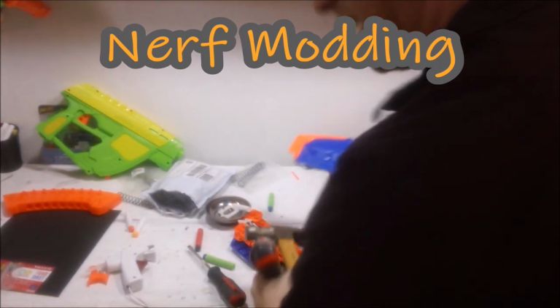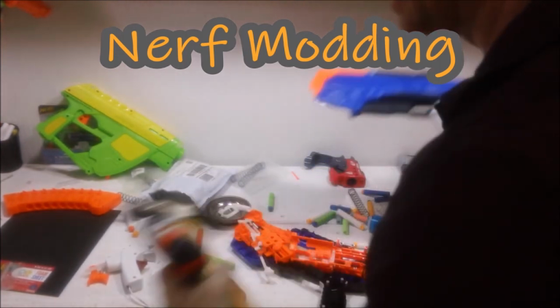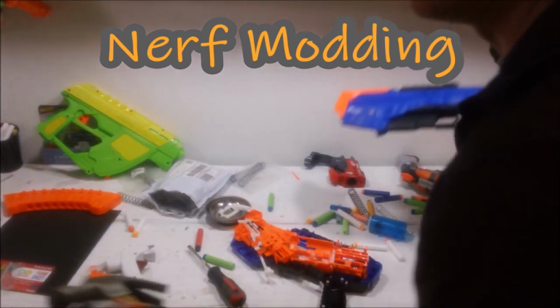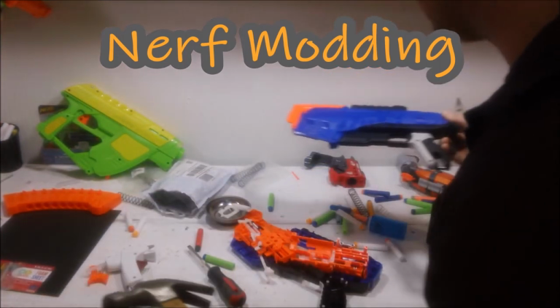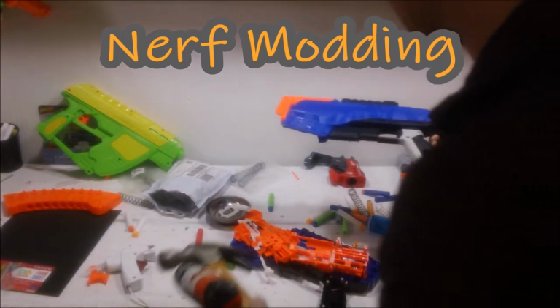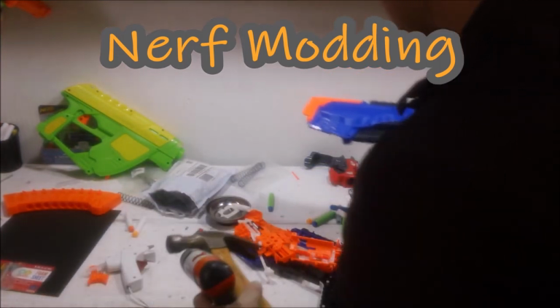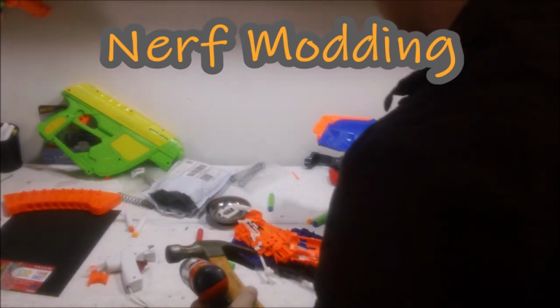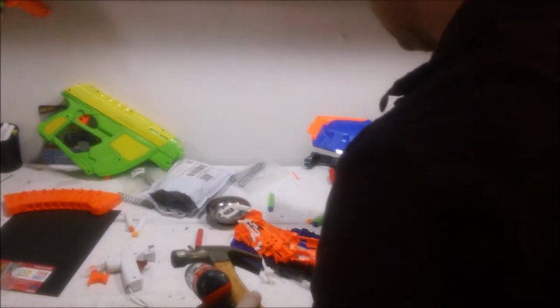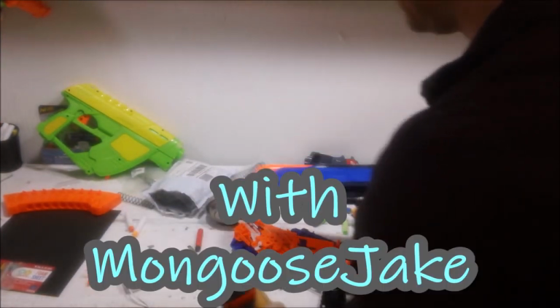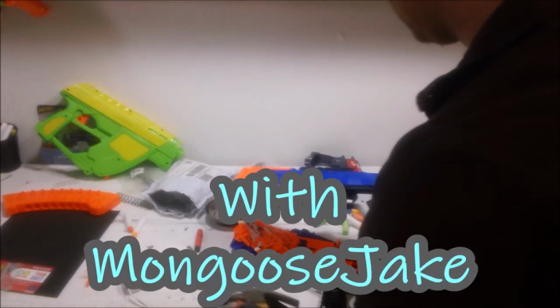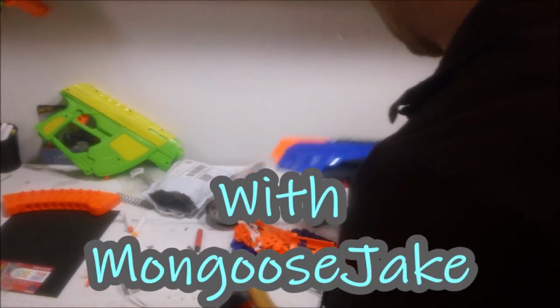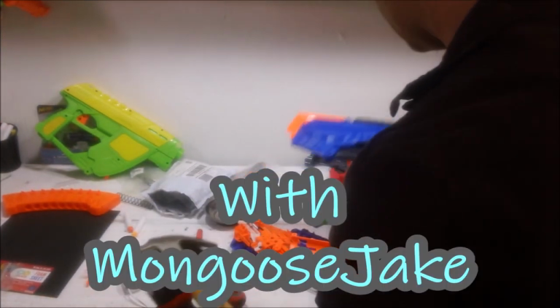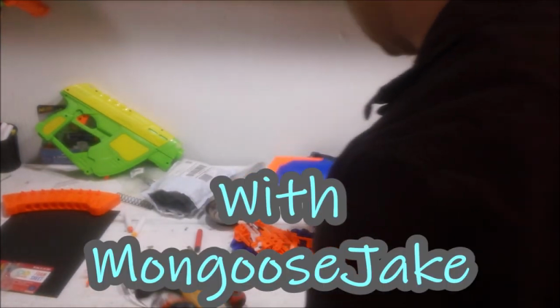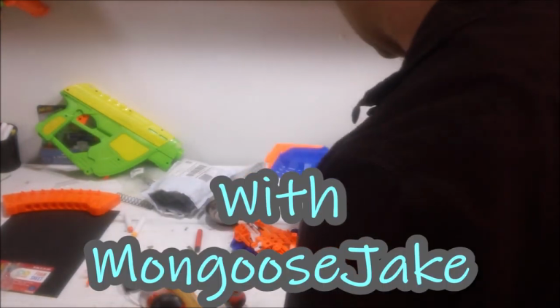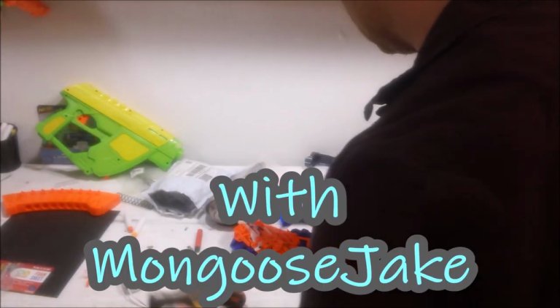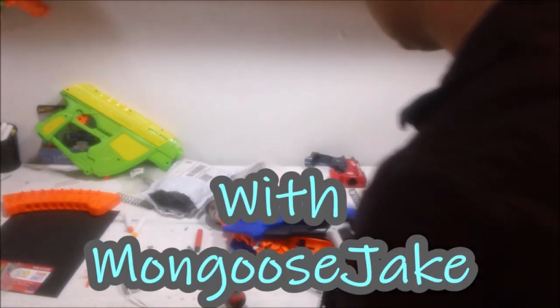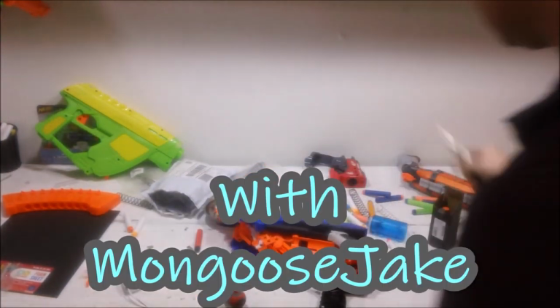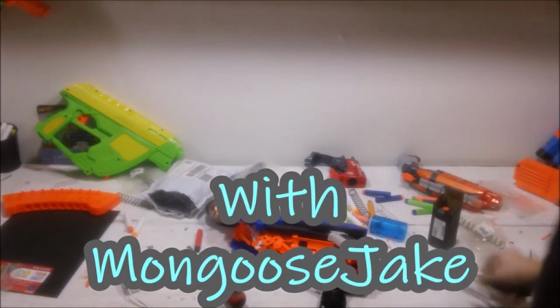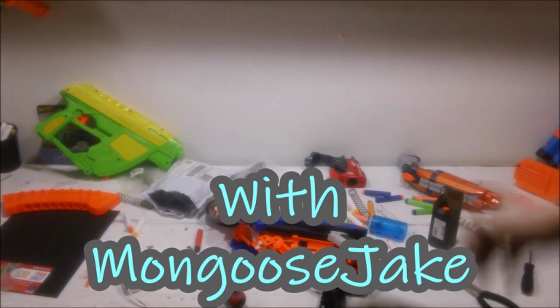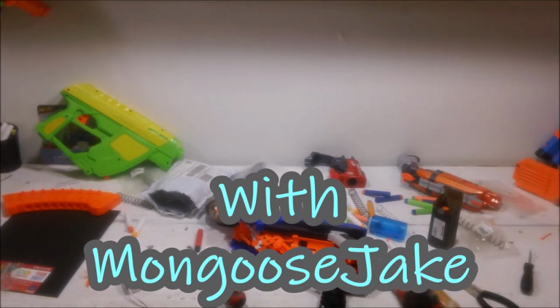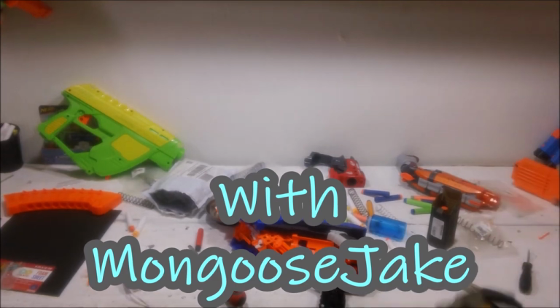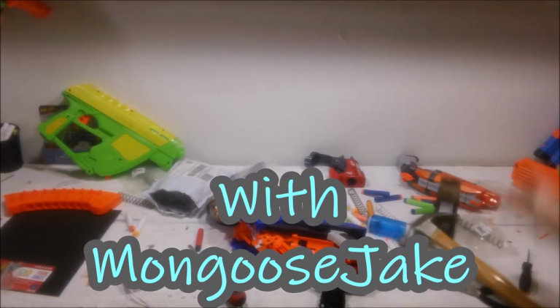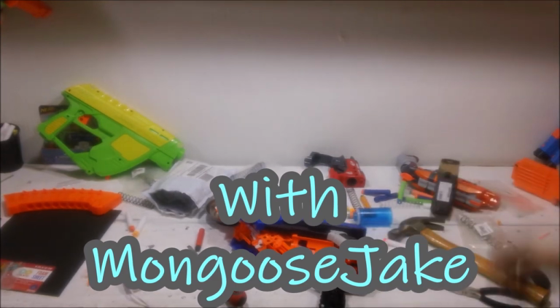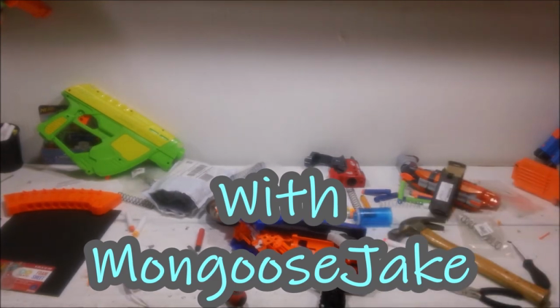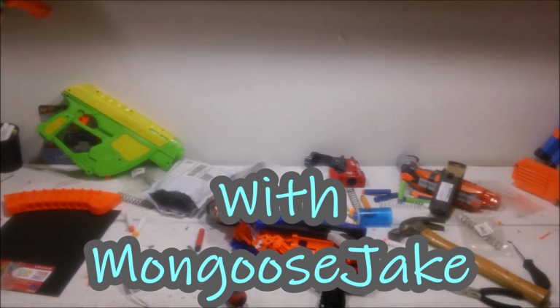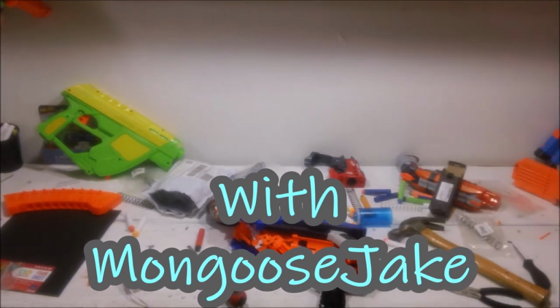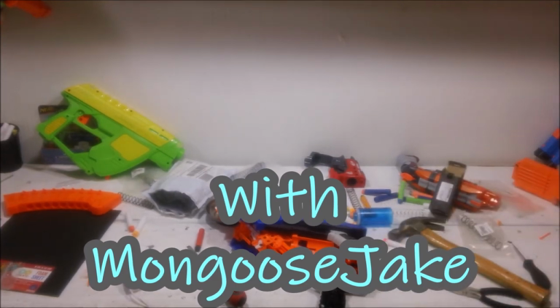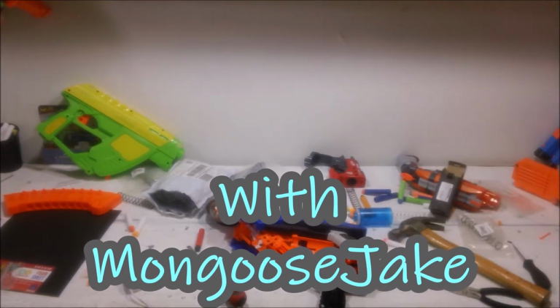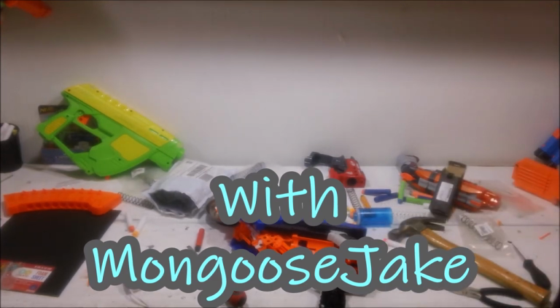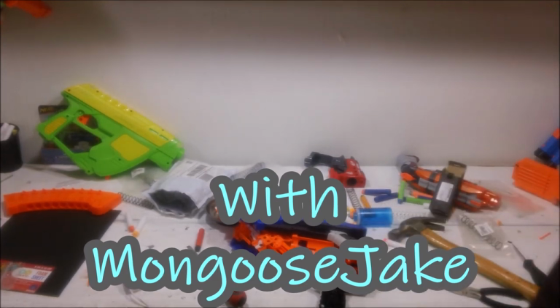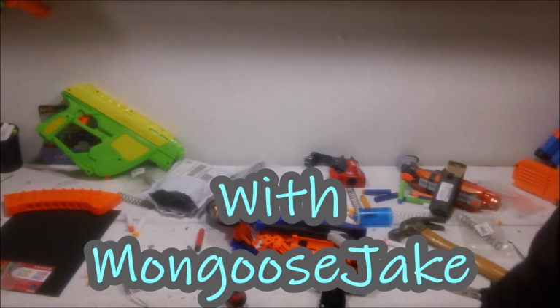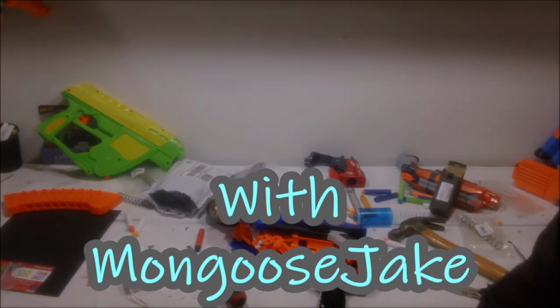This can't be fixed. Worthless. Junk. Oh well. Time for some modding.